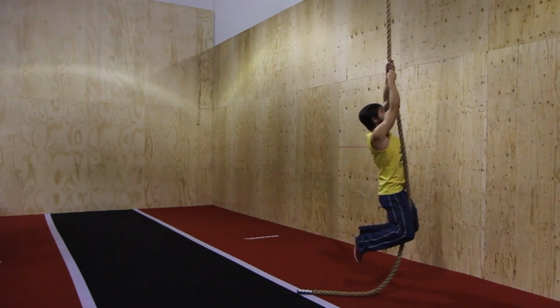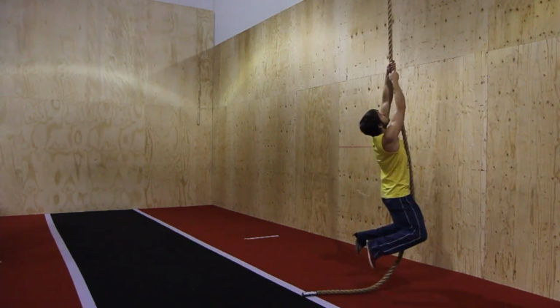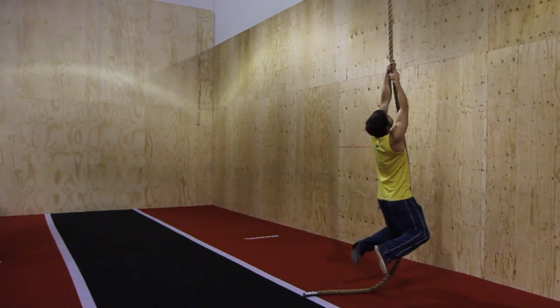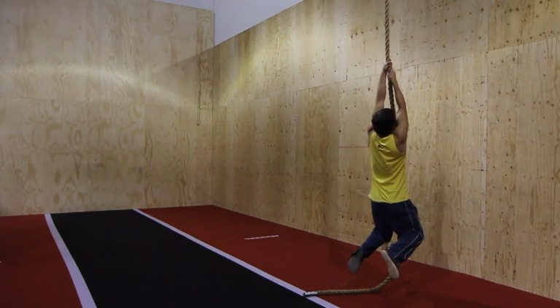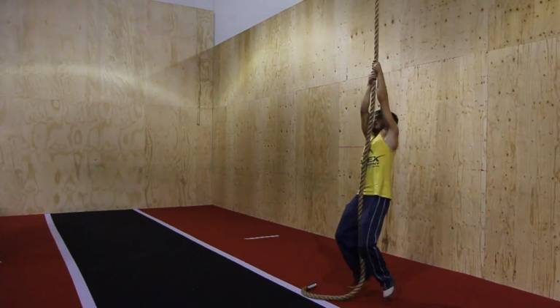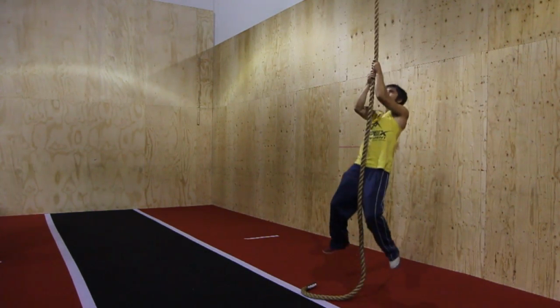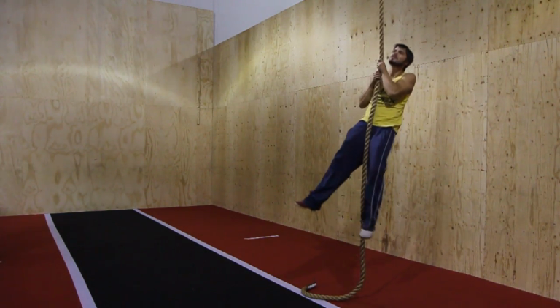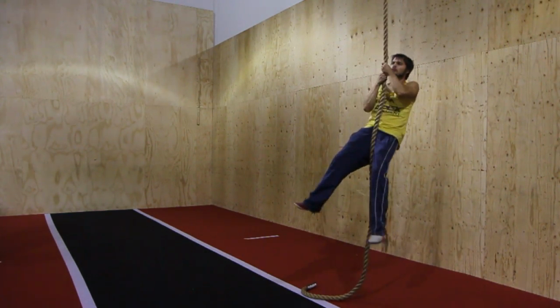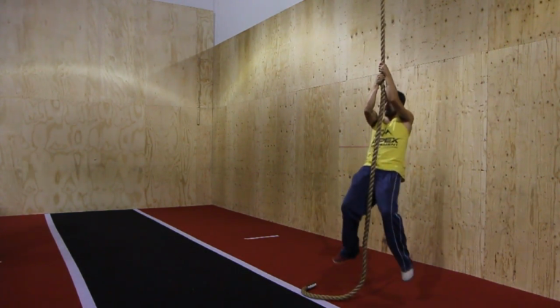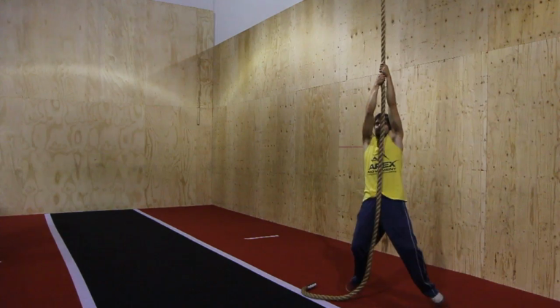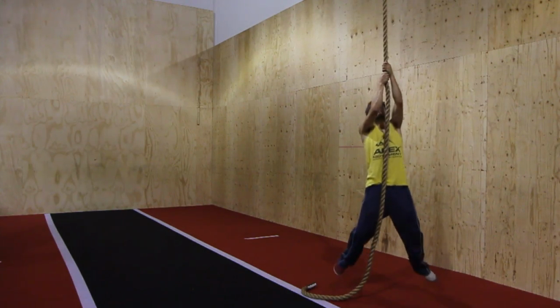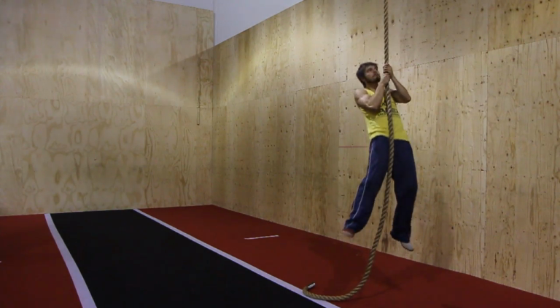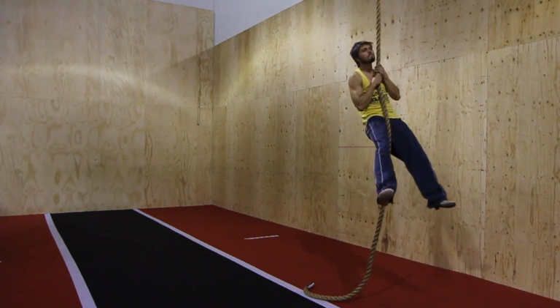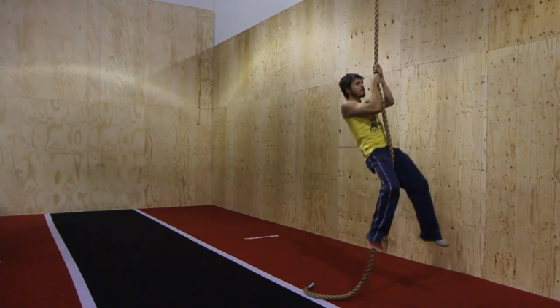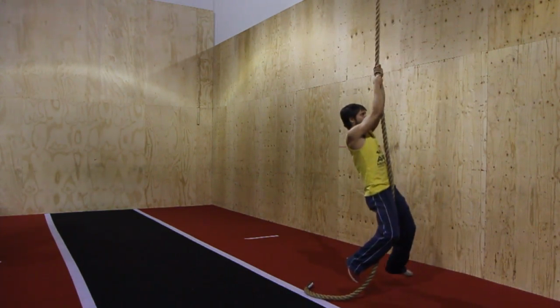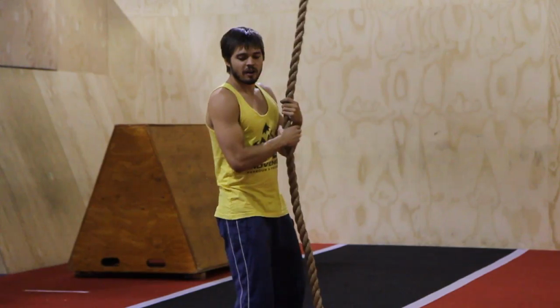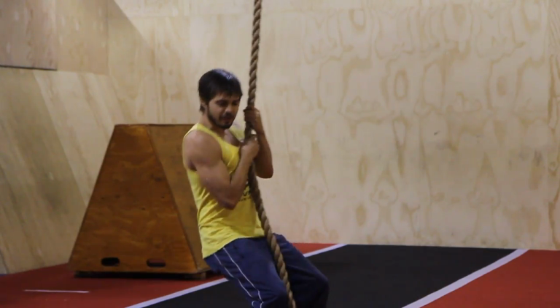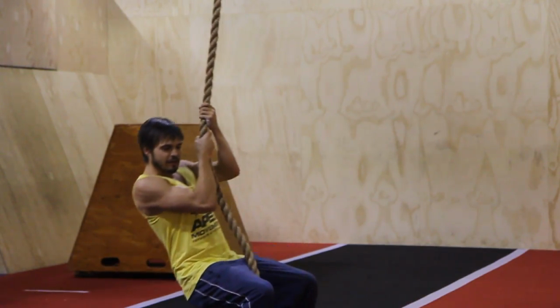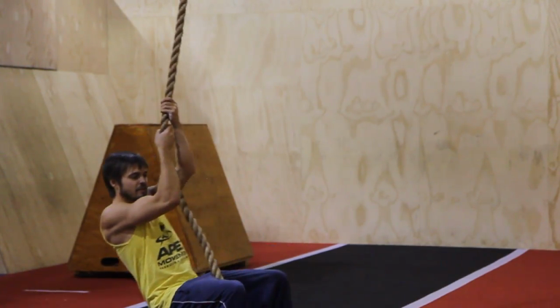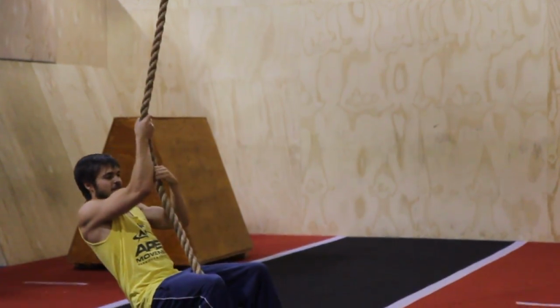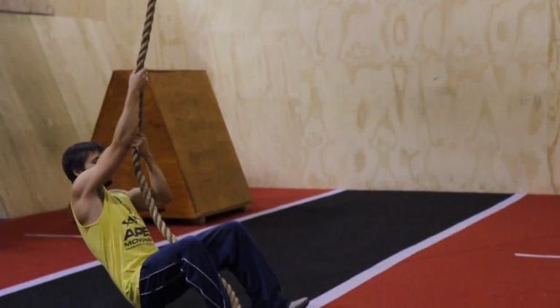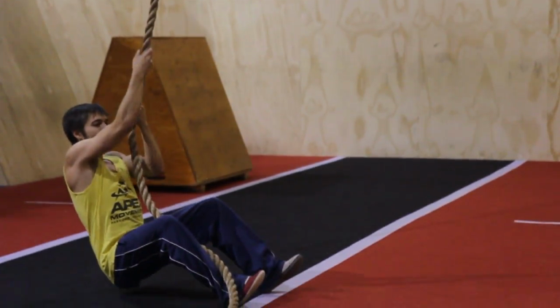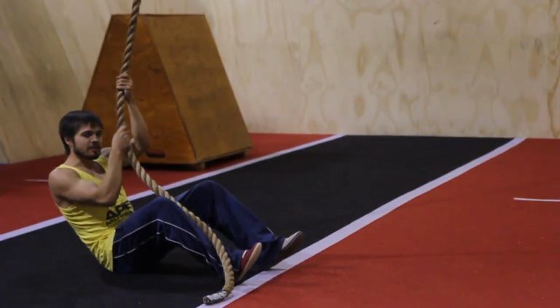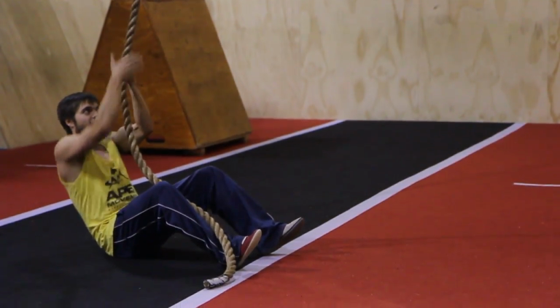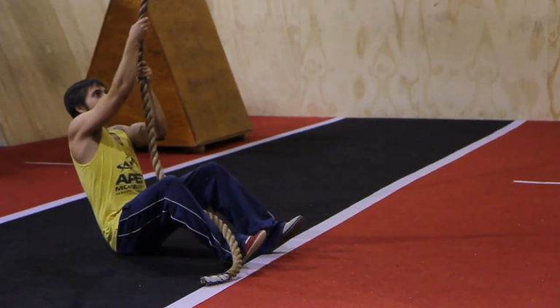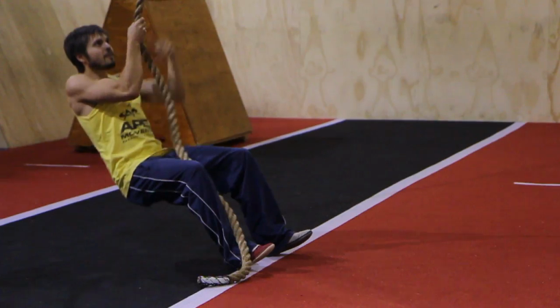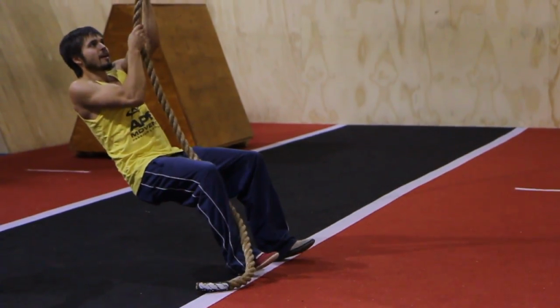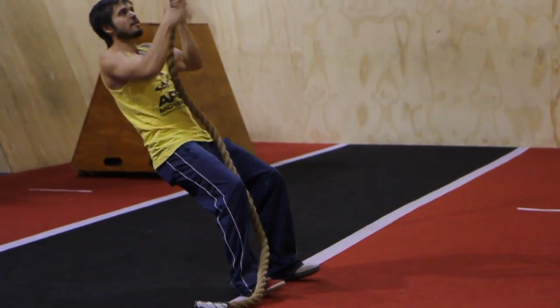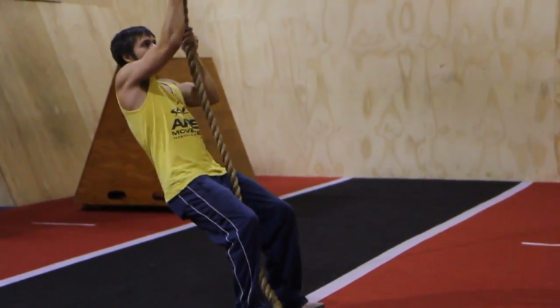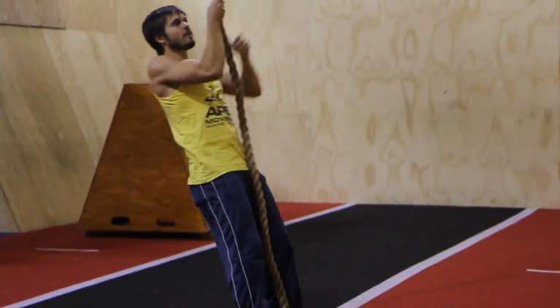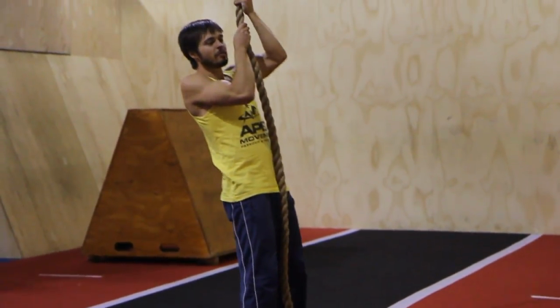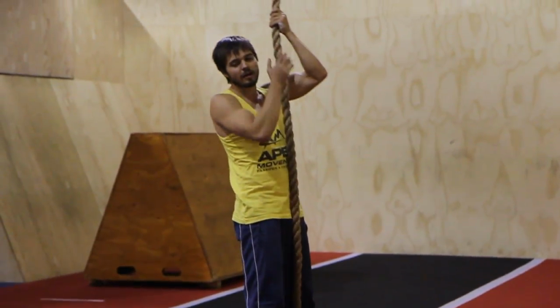Things like just hanging on the rope, doing some basic pull-ups, or even using your legs on the ground to kind of let you down and assist you on the way back up.